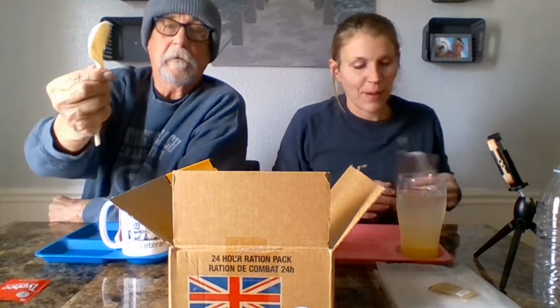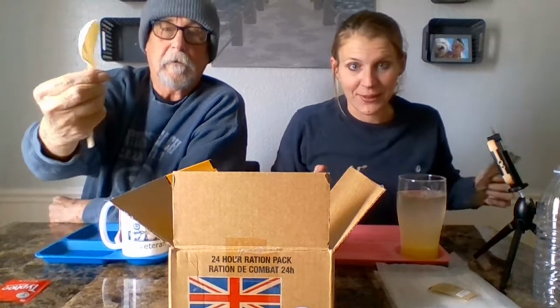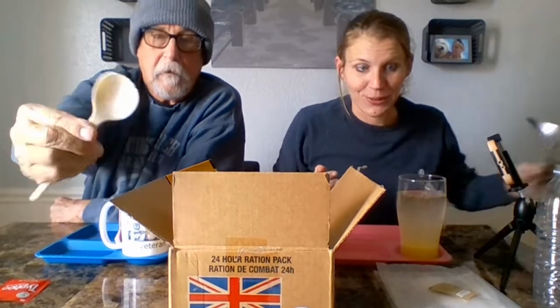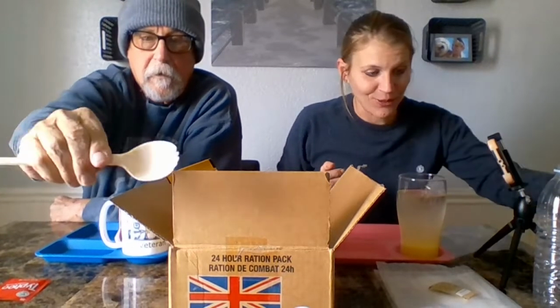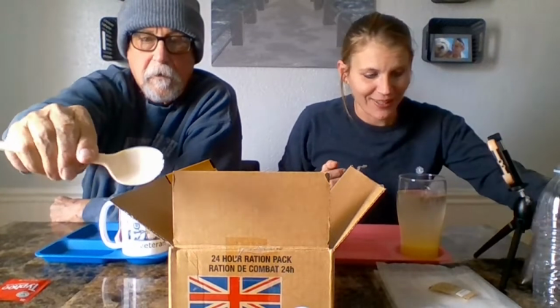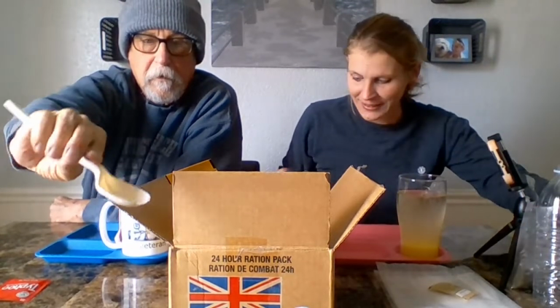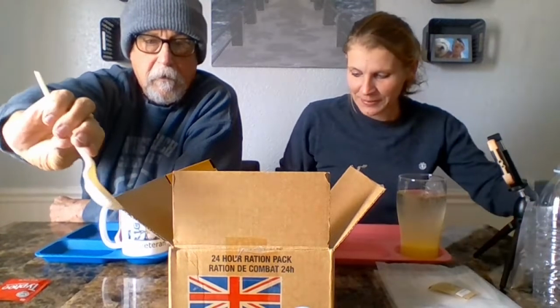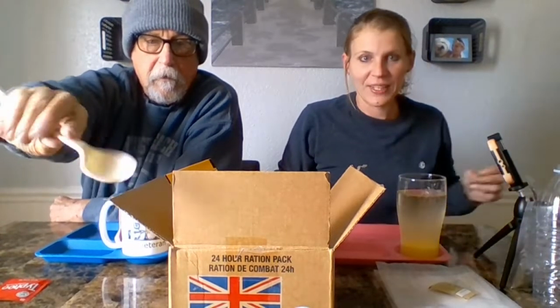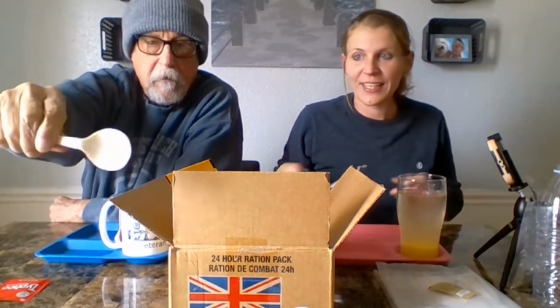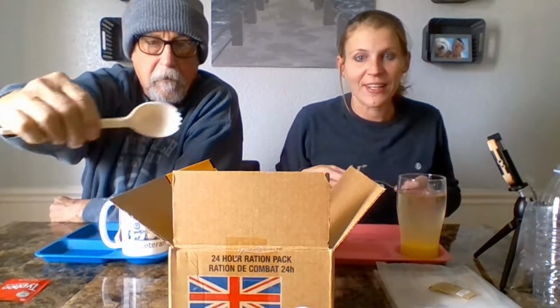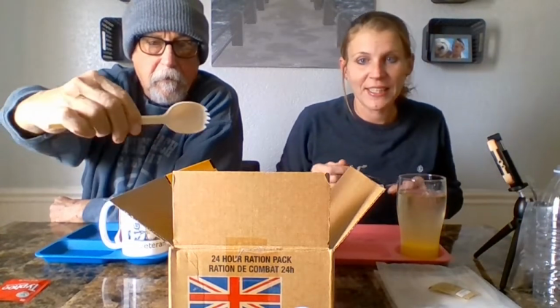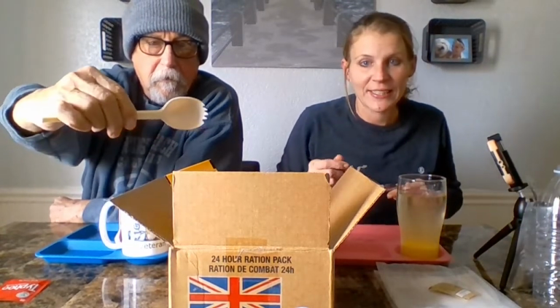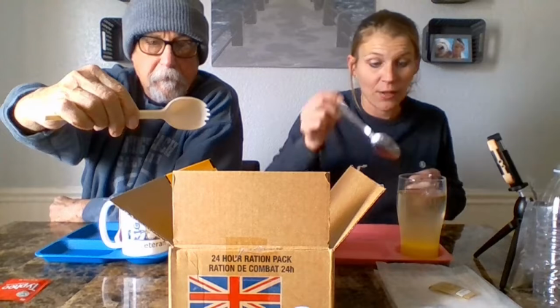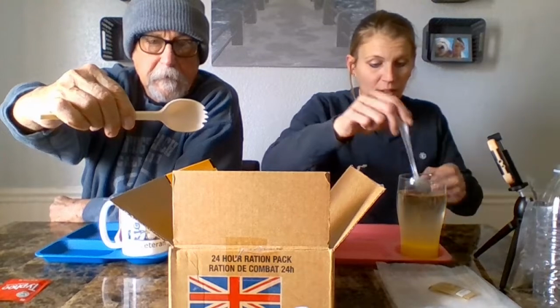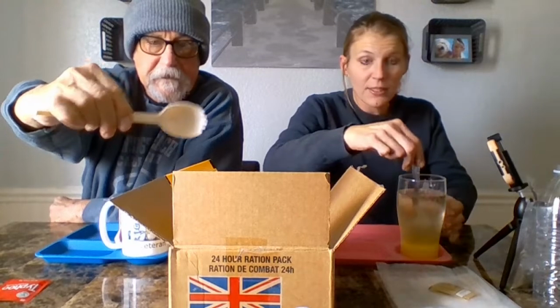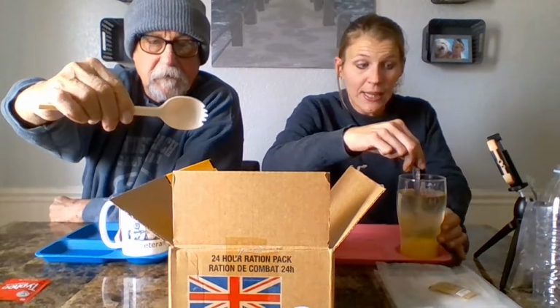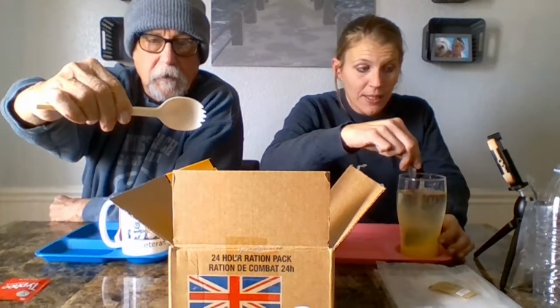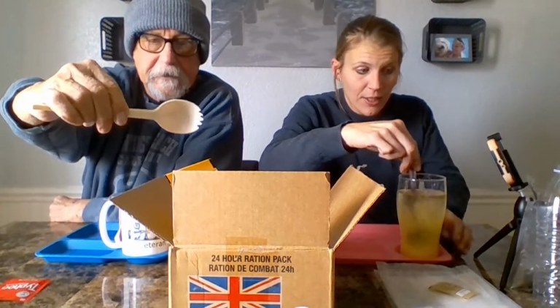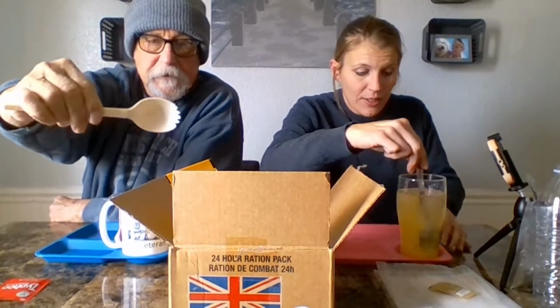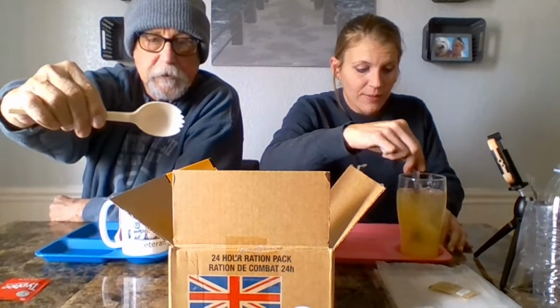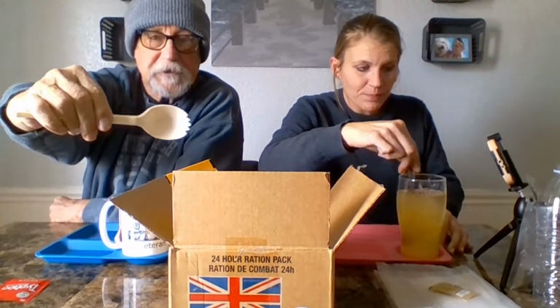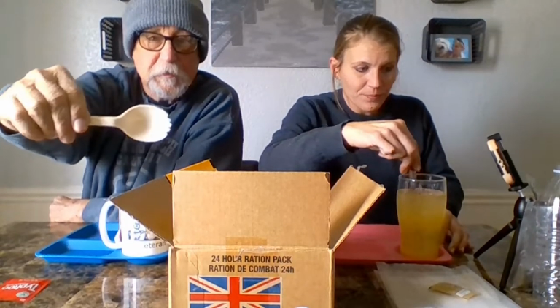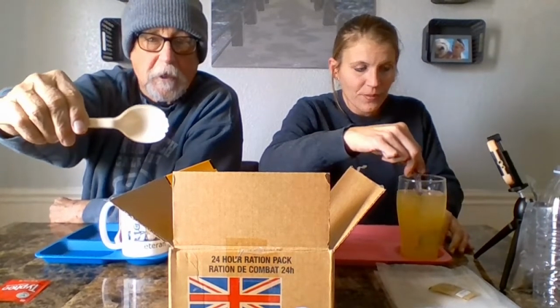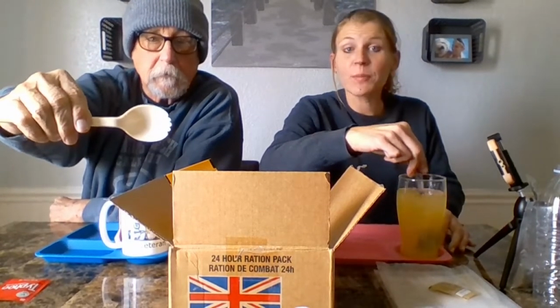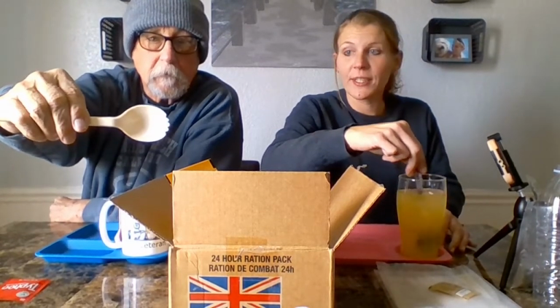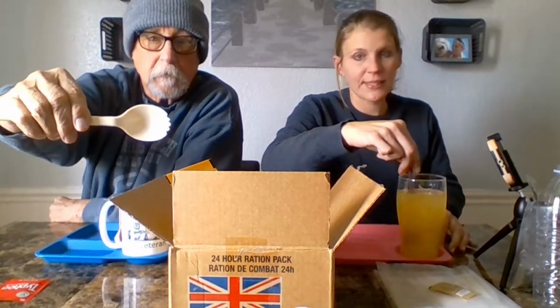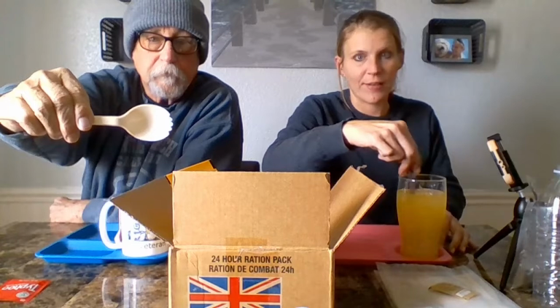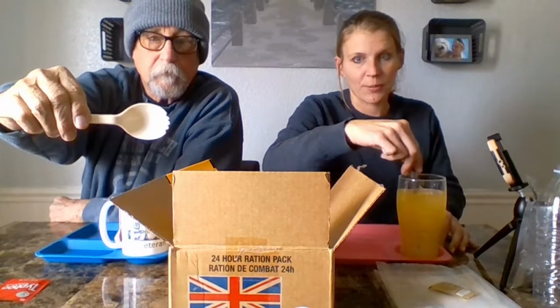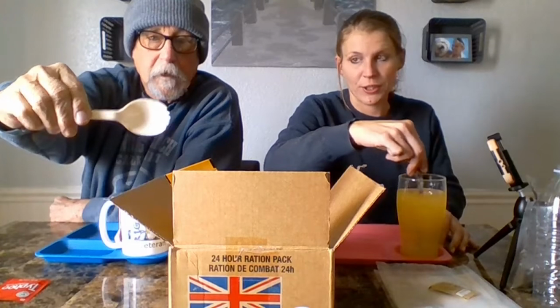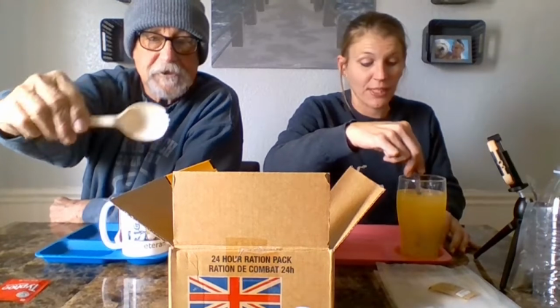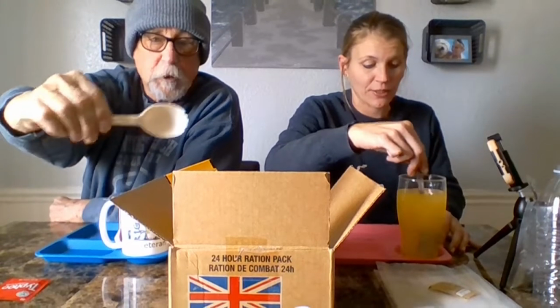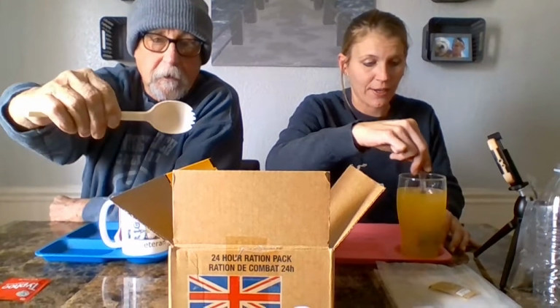Bobby is going to use that. Is that not nifty? It has teeth — it's got a little fork on the end of the spoon. It's a spork. That's like a heavy-duty spork too. I've got a spork — that's scary.